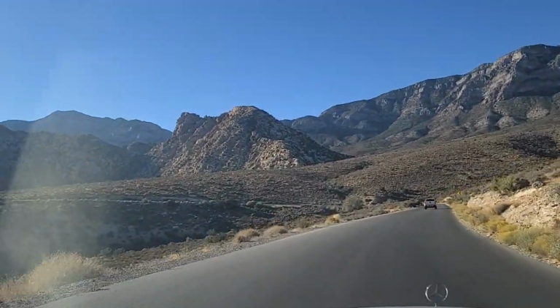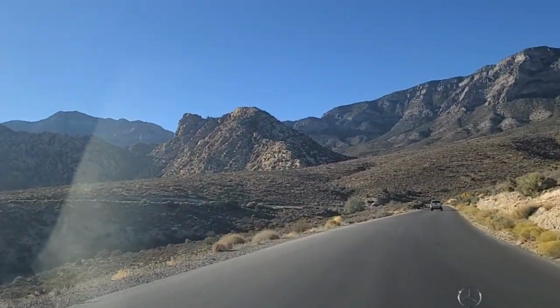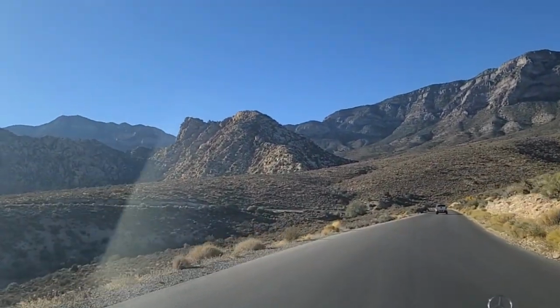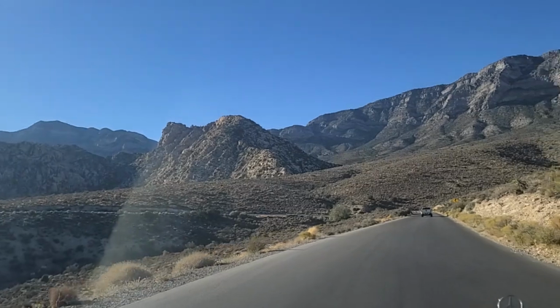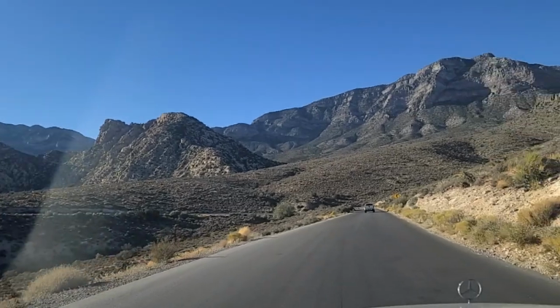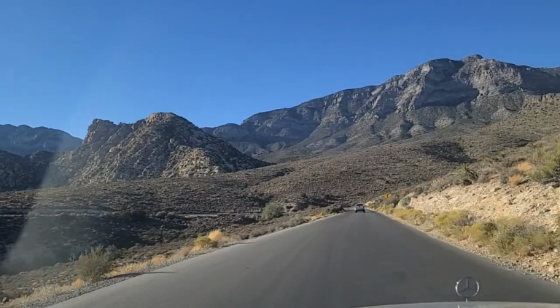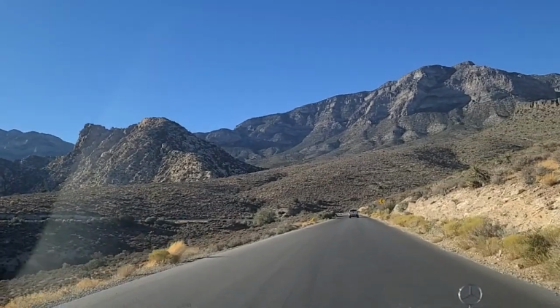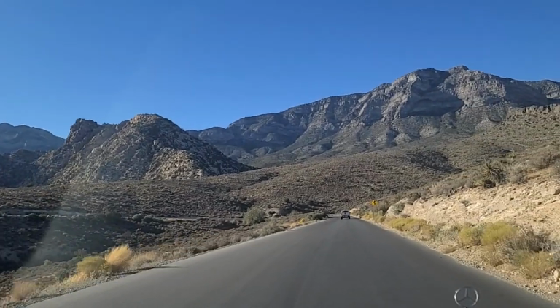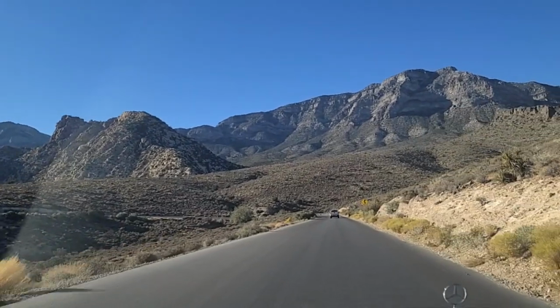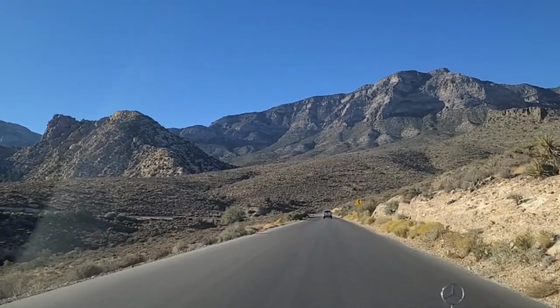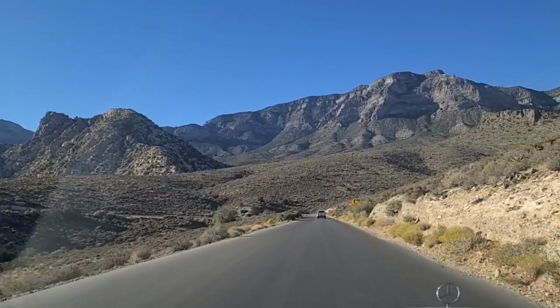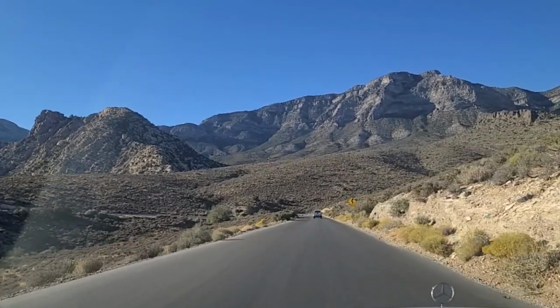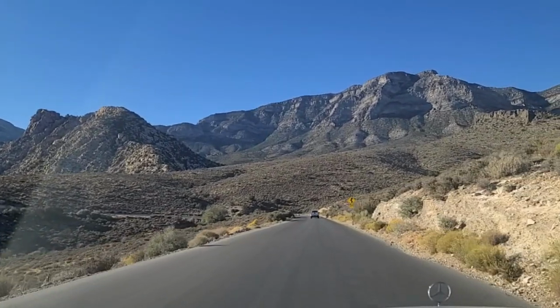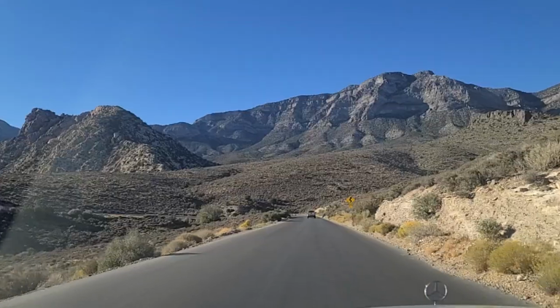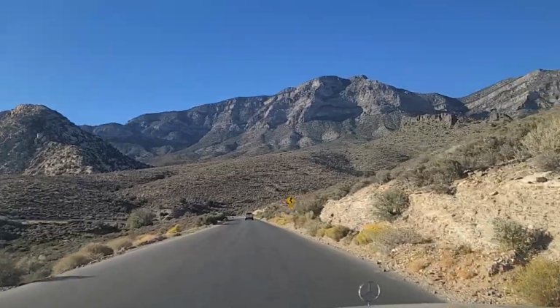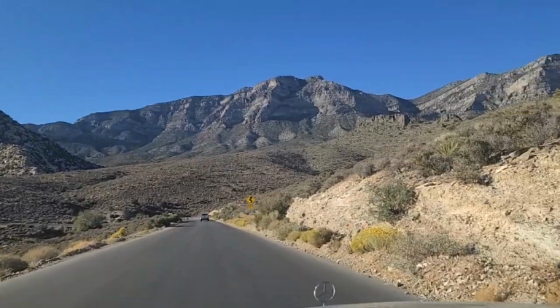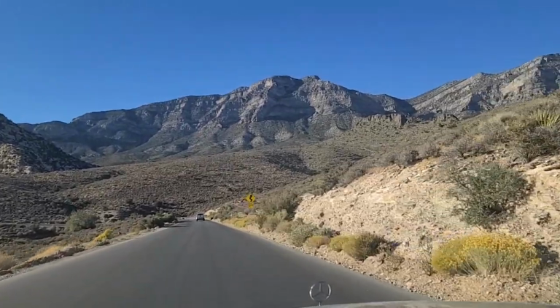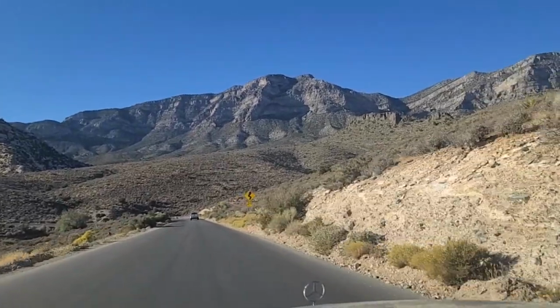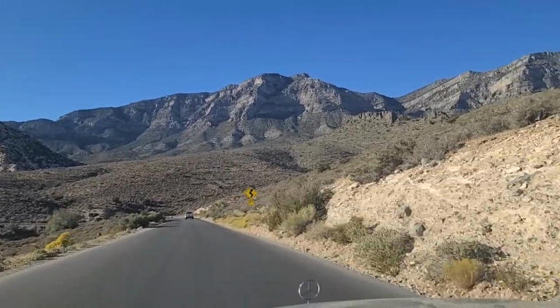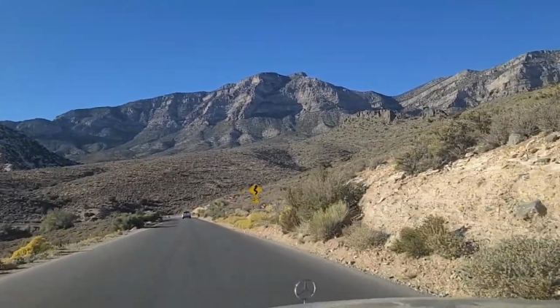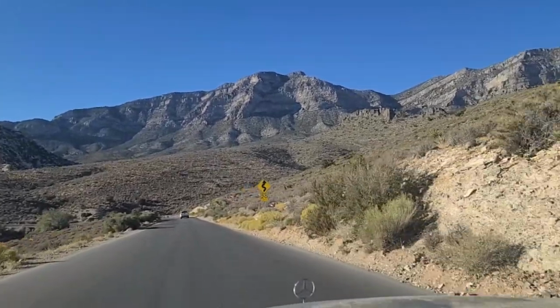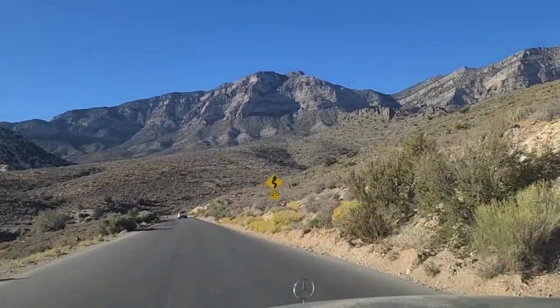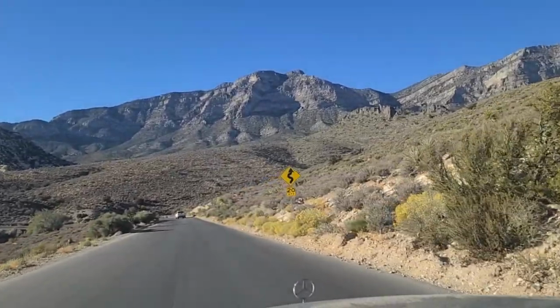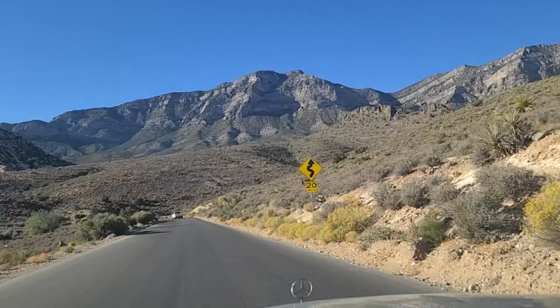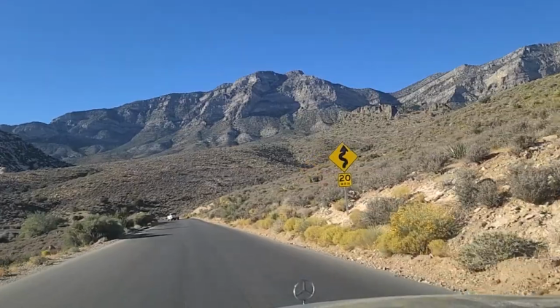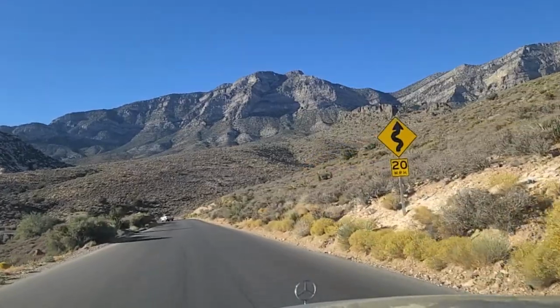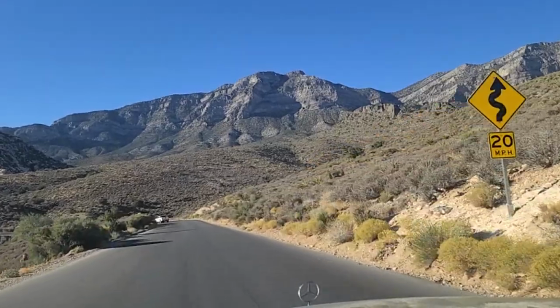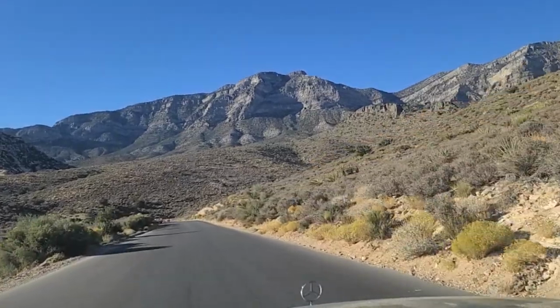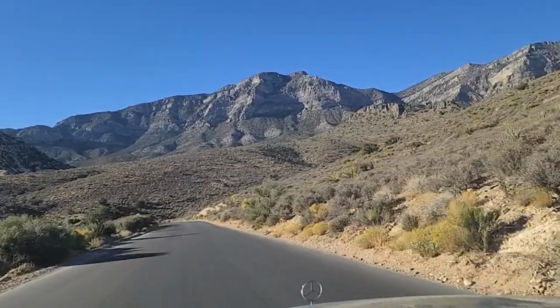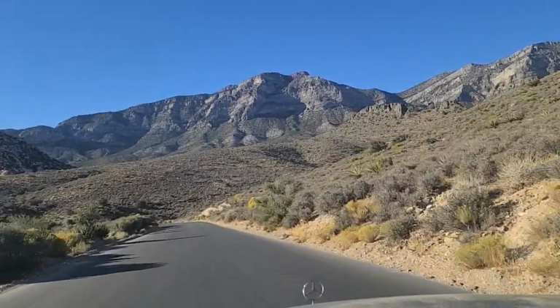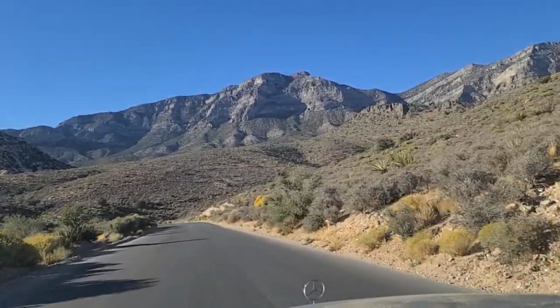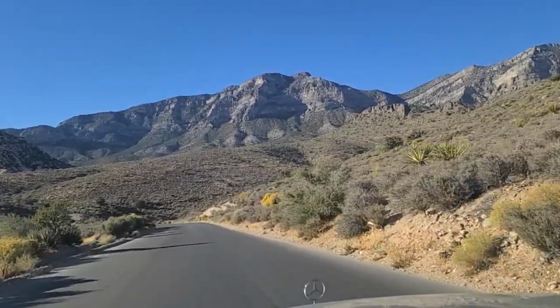Nice looking mountain there. There's gold in them there hills. It's always cool when you get really, really close to the mountains and then you just look straight up and see nothing but rock face. I always thought that was kind of cool.